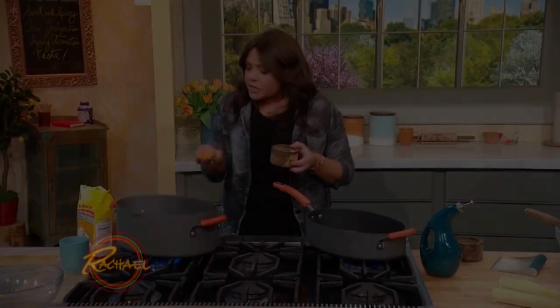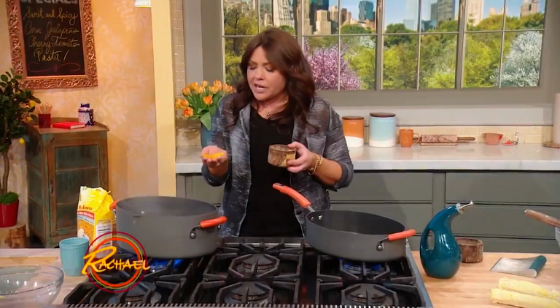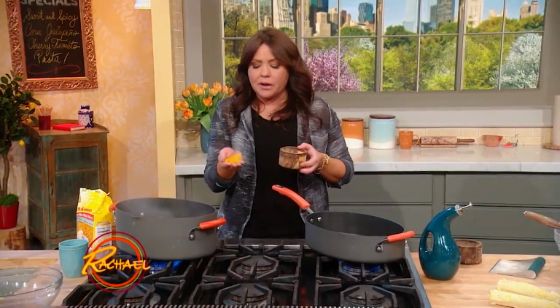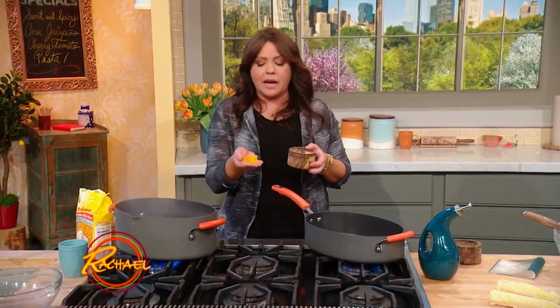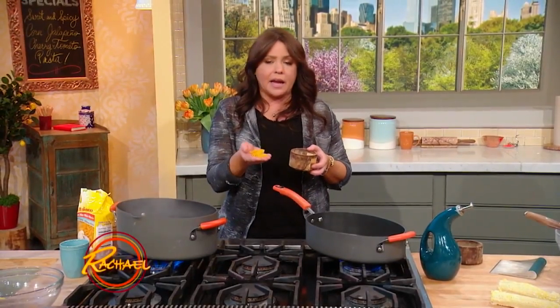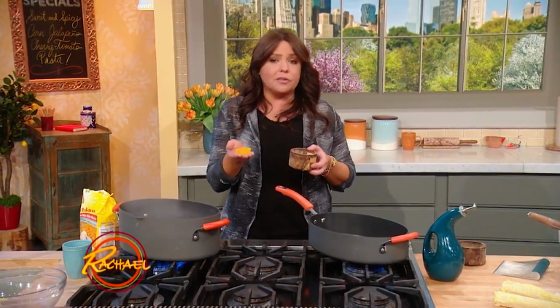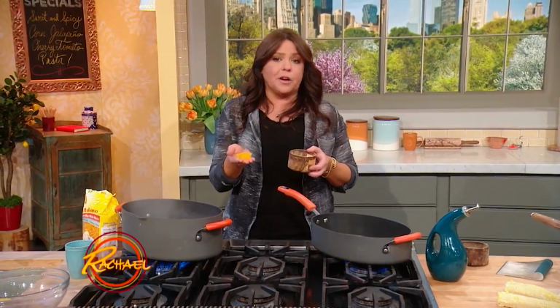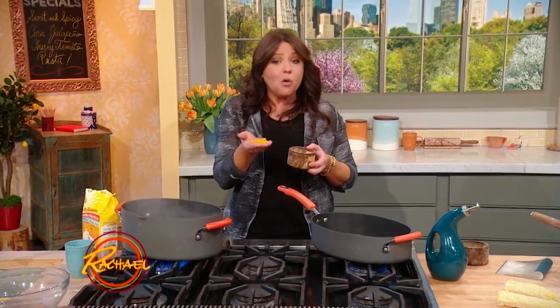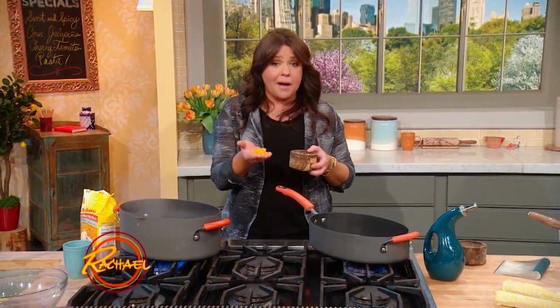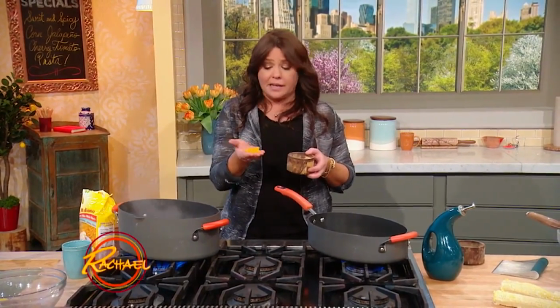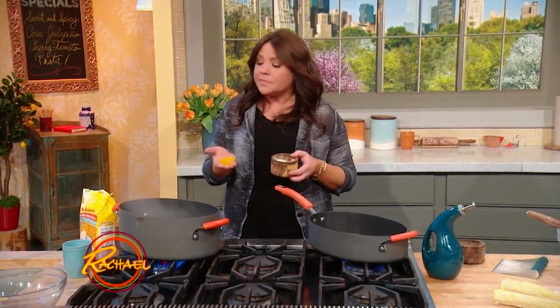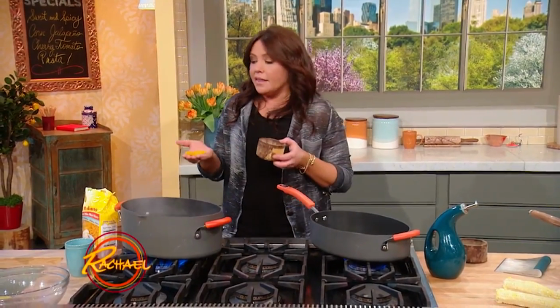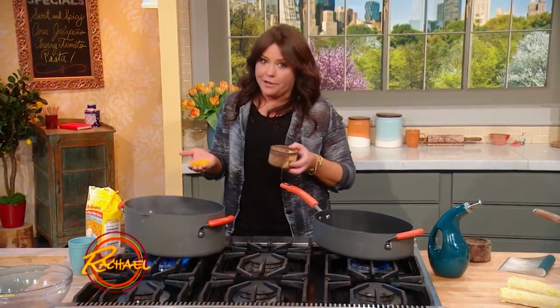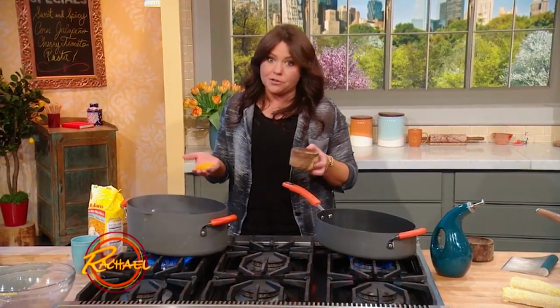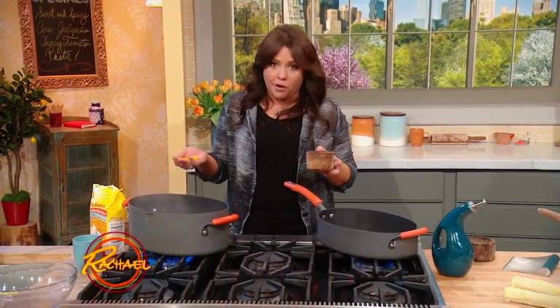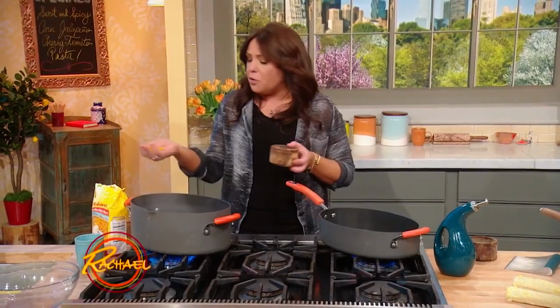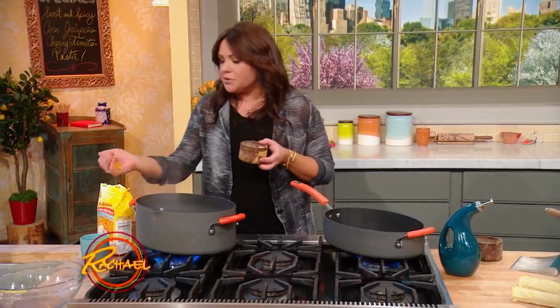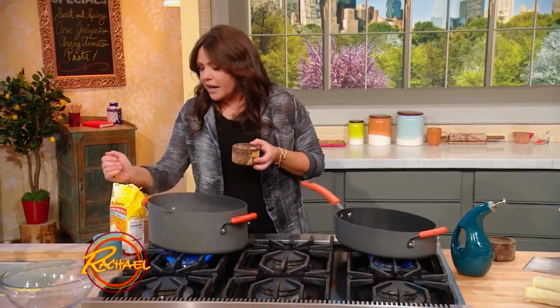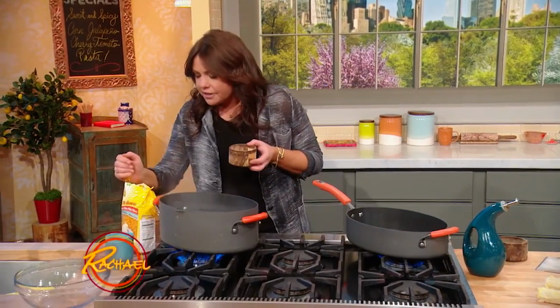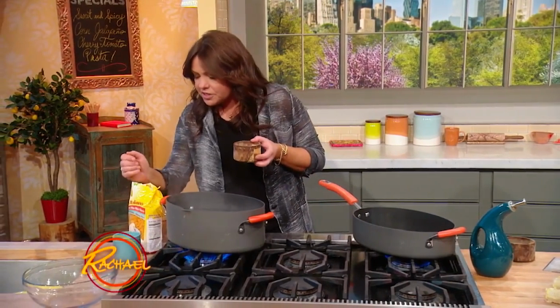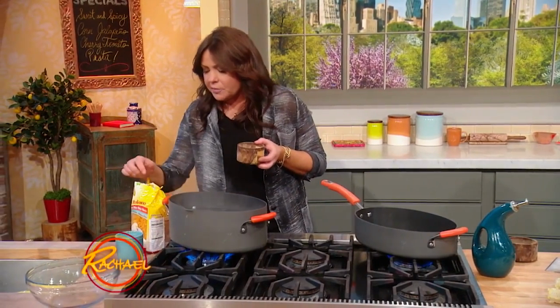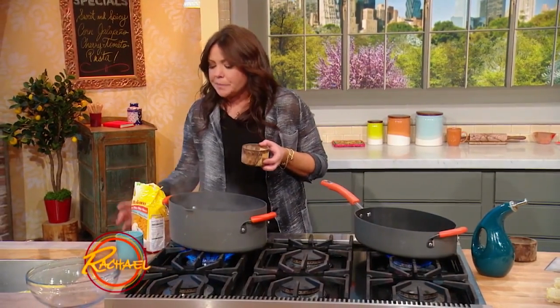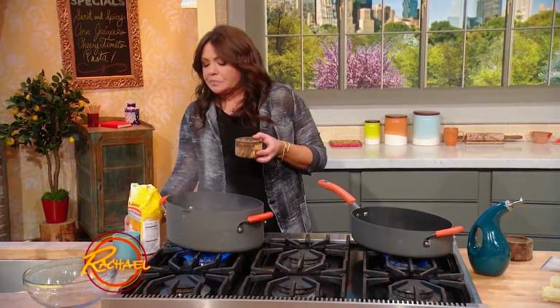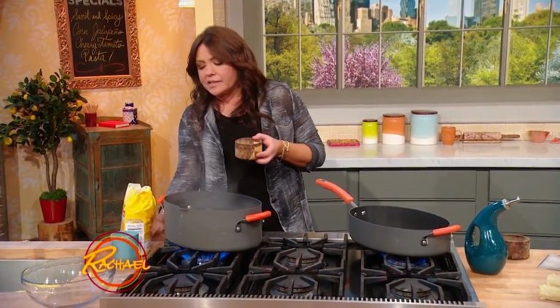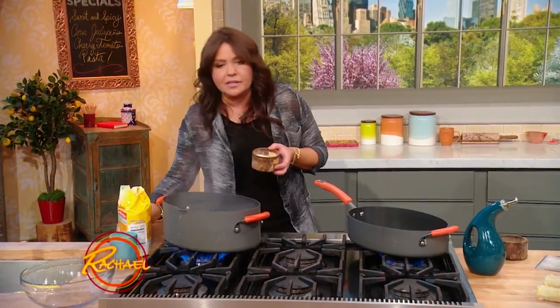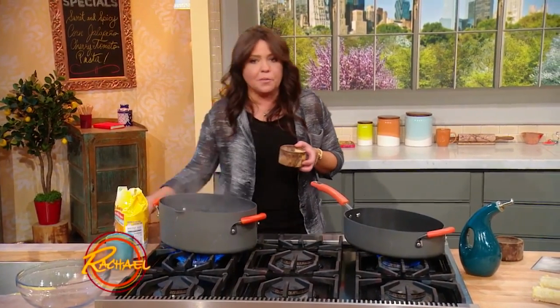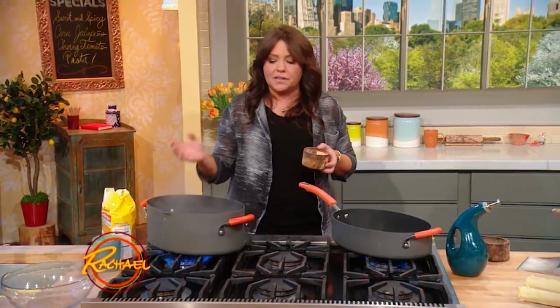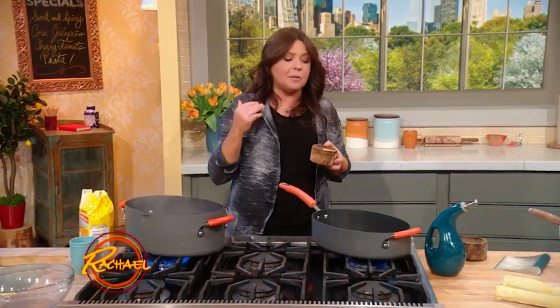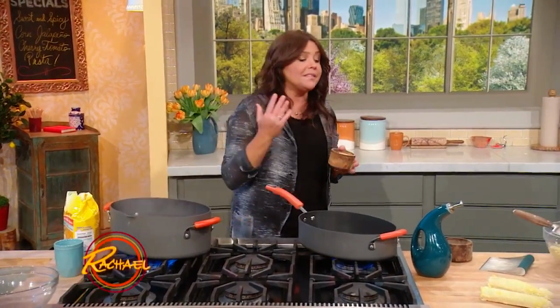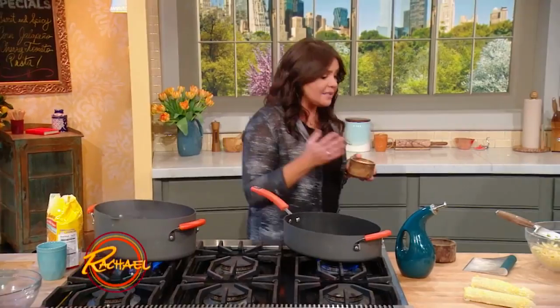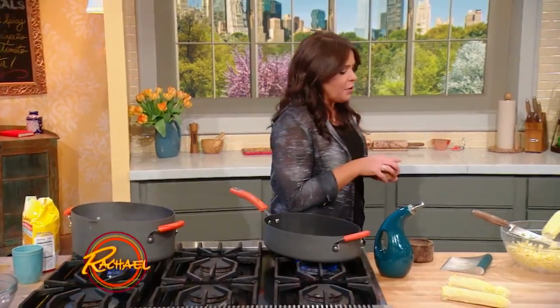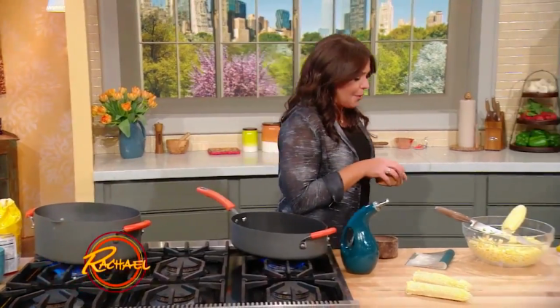Today I'm going to make a gluten-free corn pasta that features corn. Corn is really getting delicious this time of year — it's in season for months and I'm obsessed with corn.